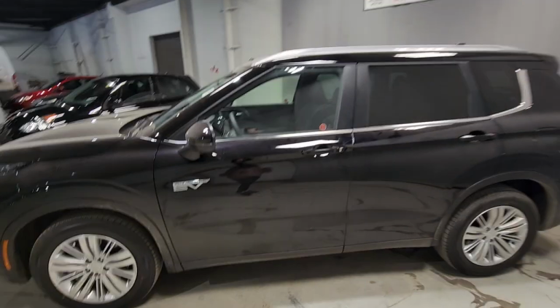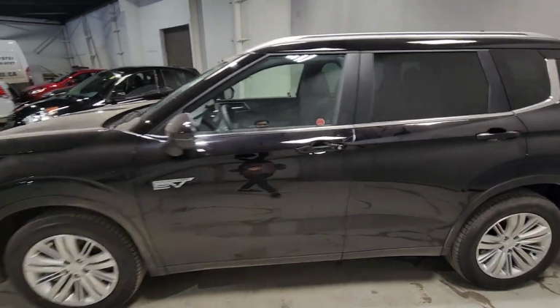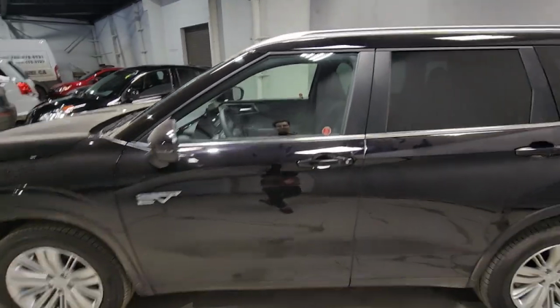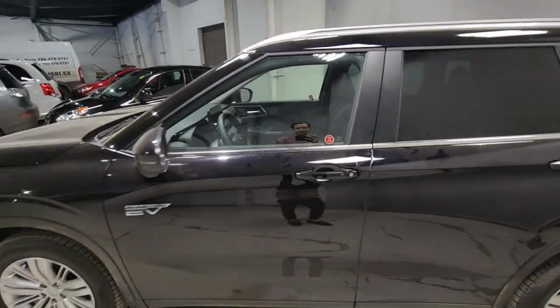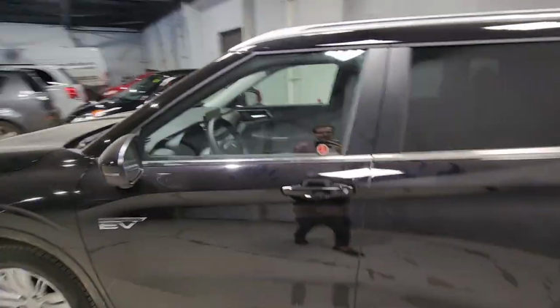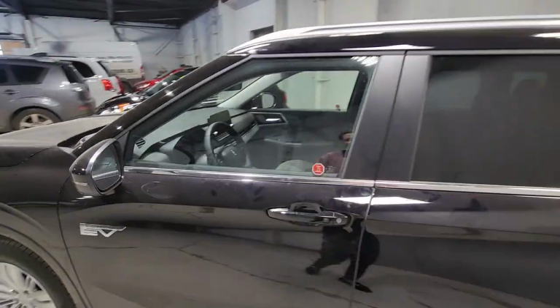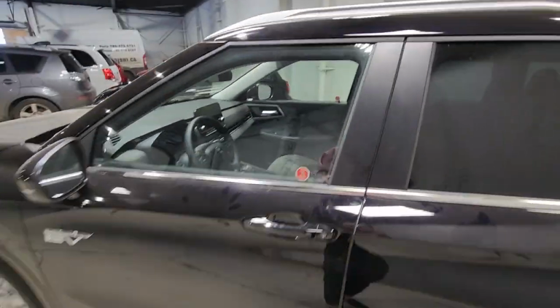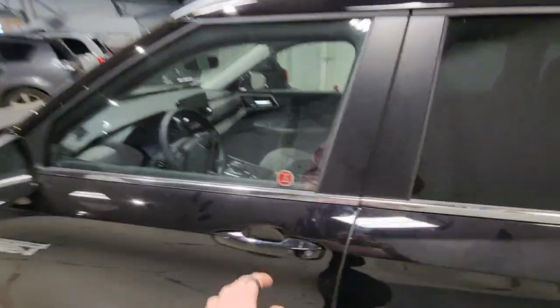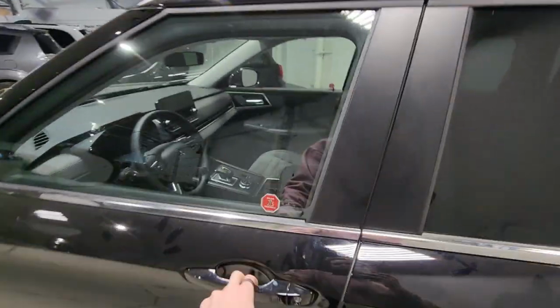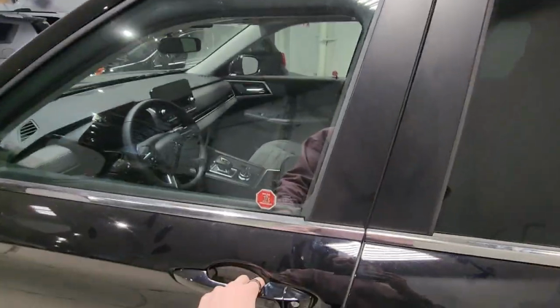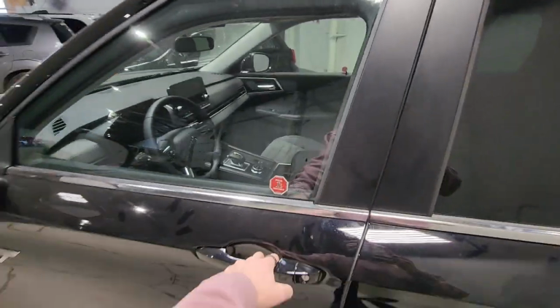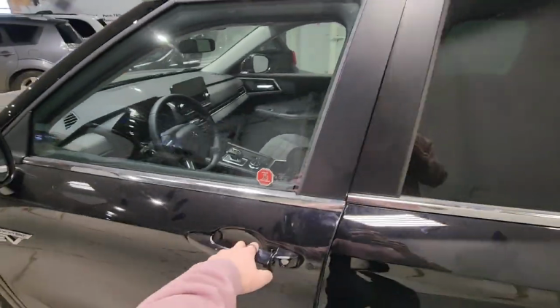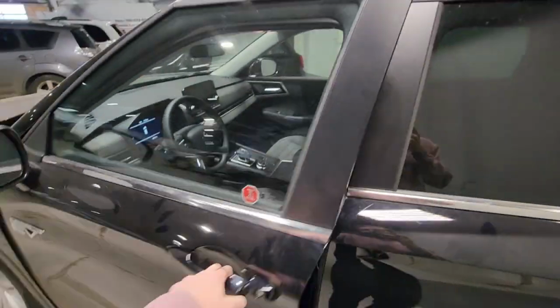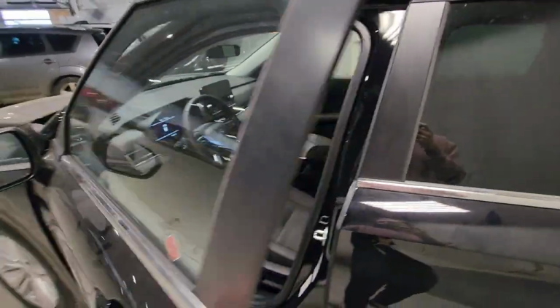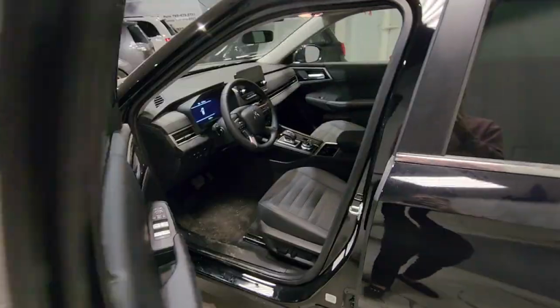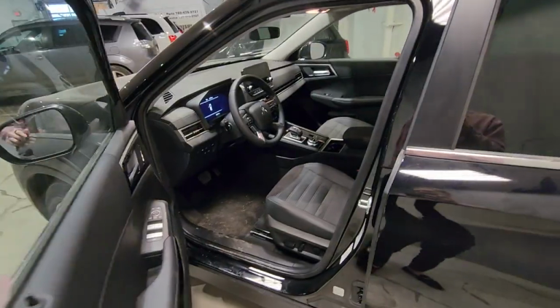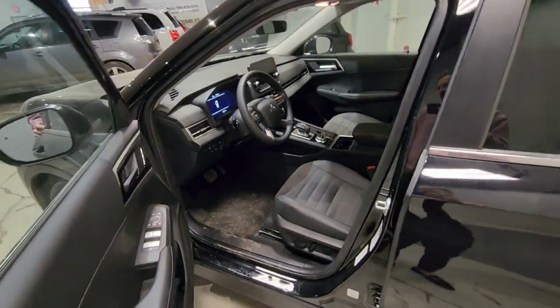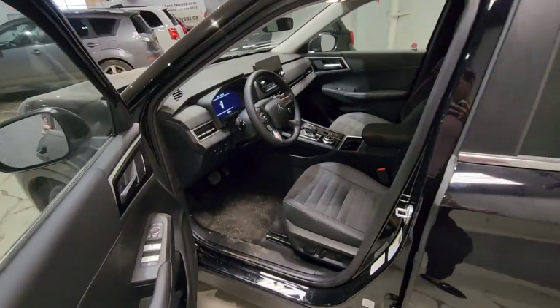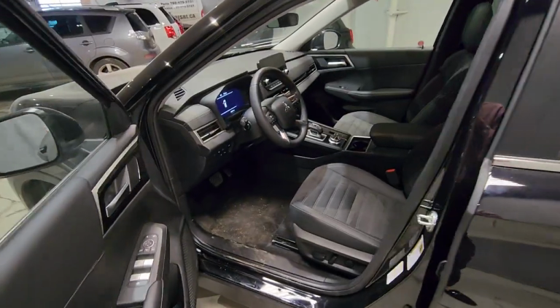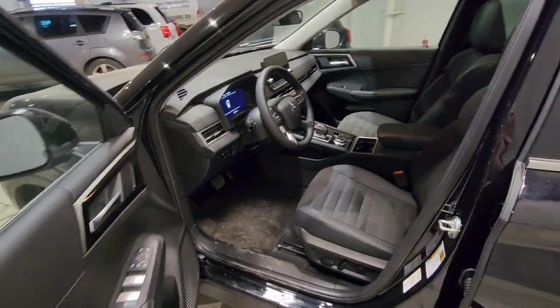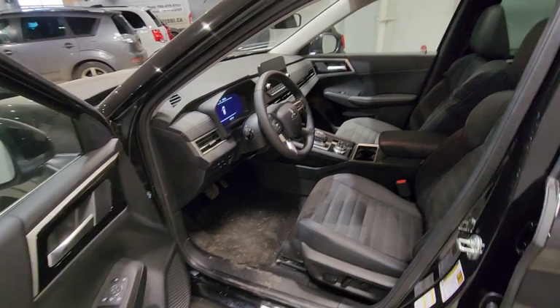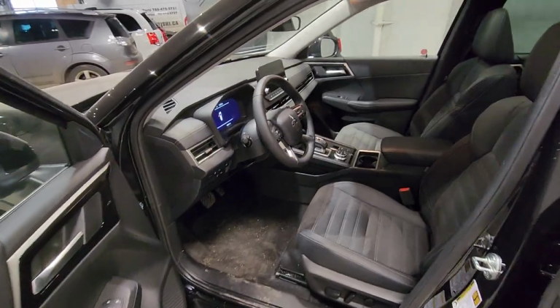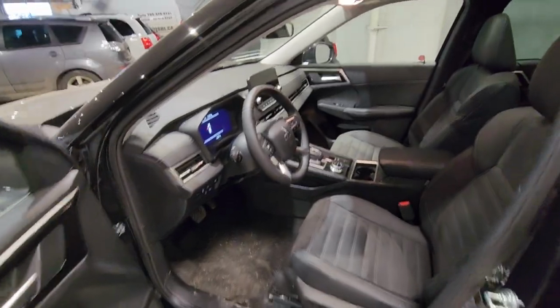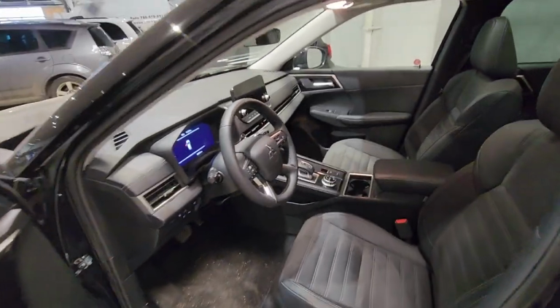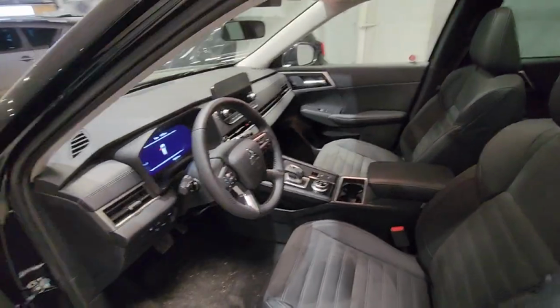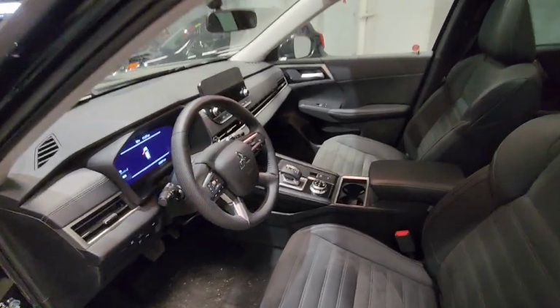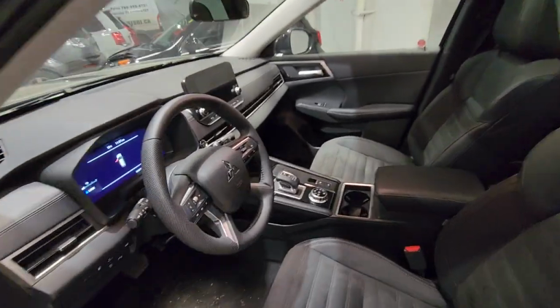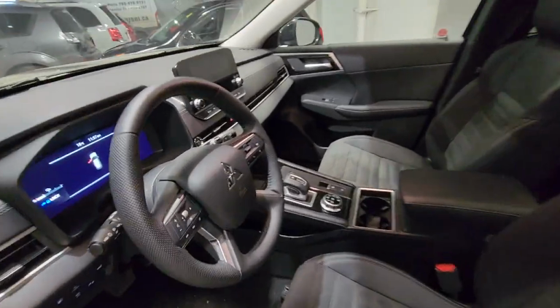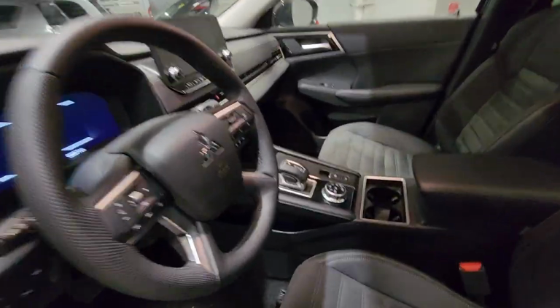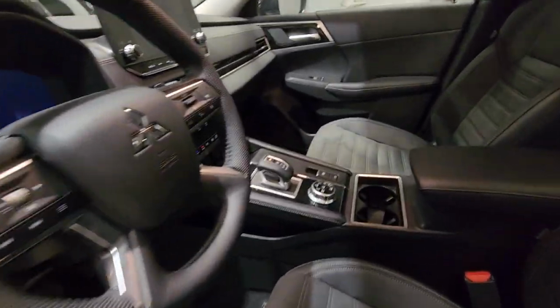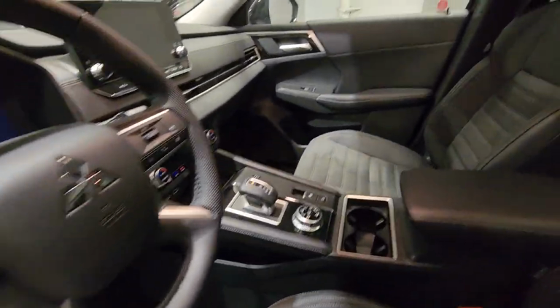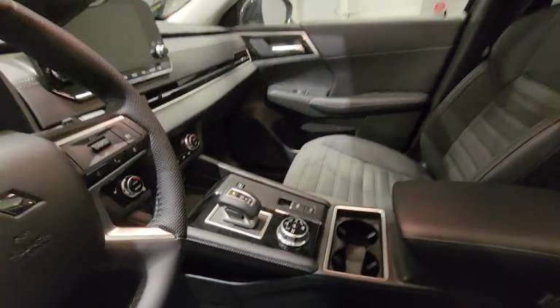In the LE you get a ton of upgraded equipment such as your keyless exit and entry, your power driver's seat, faux suede and leather combination seating, and heated steering.